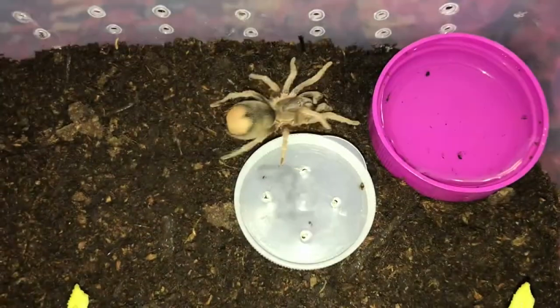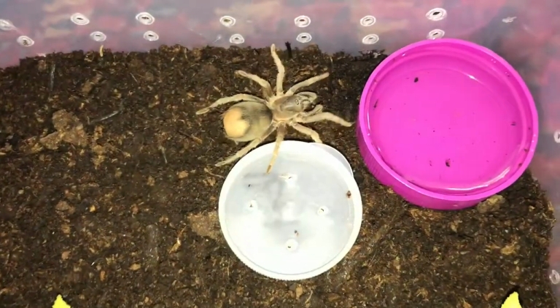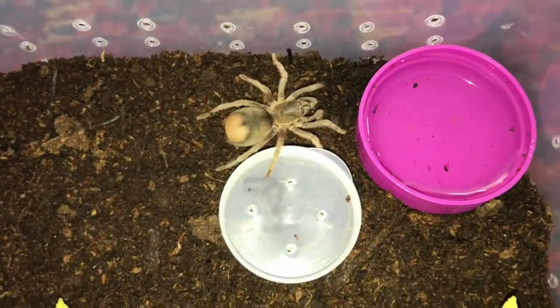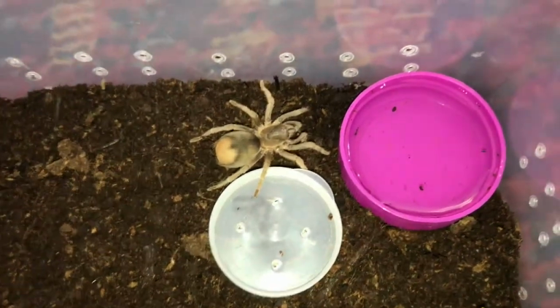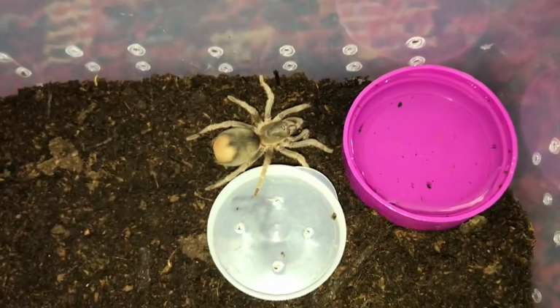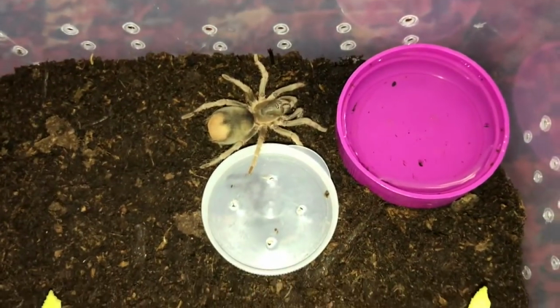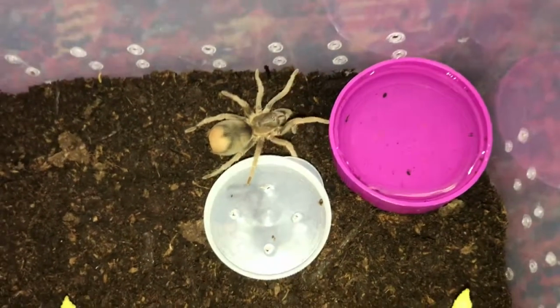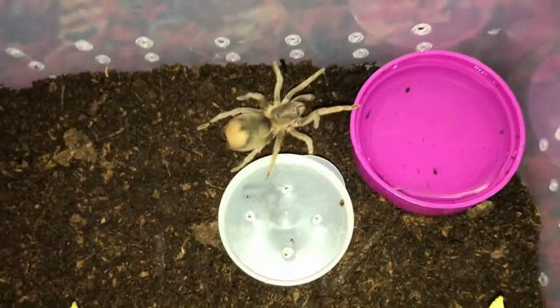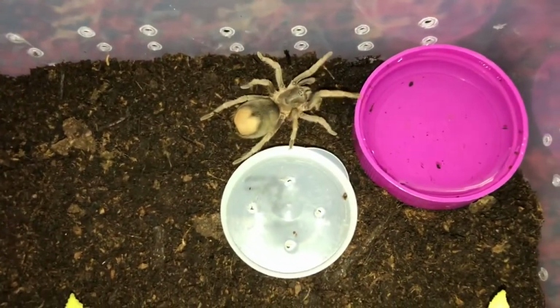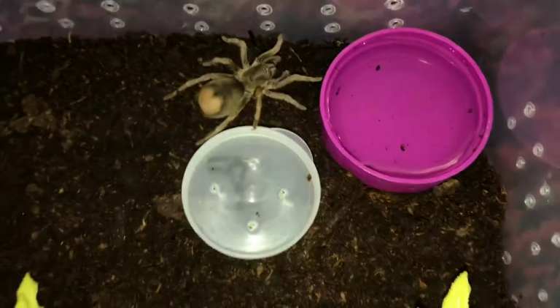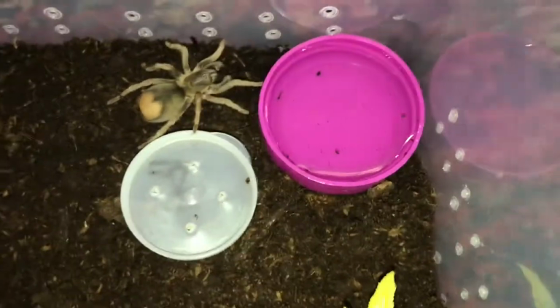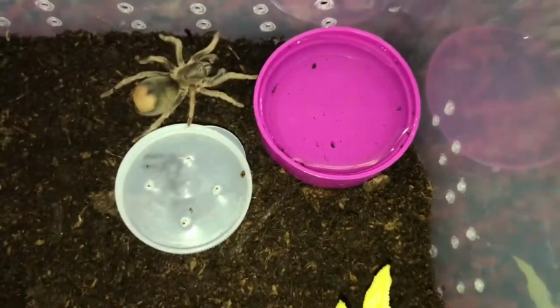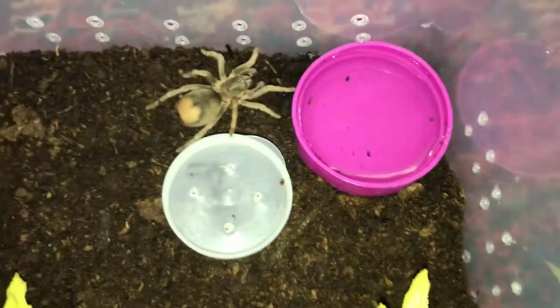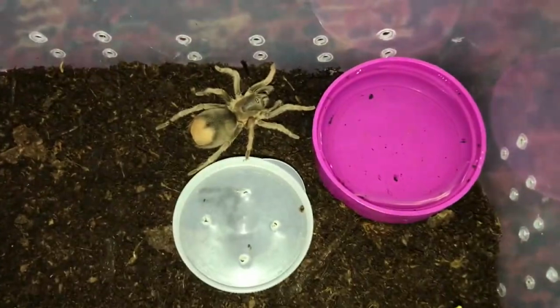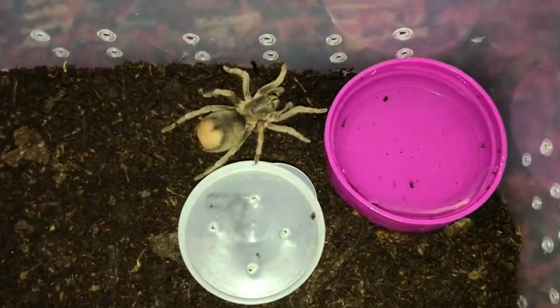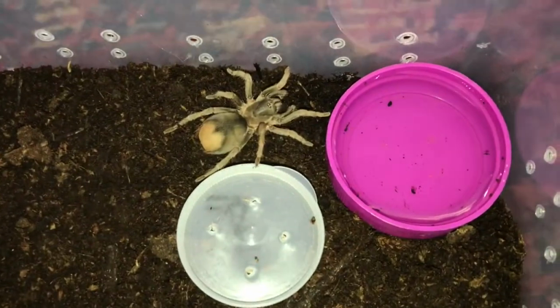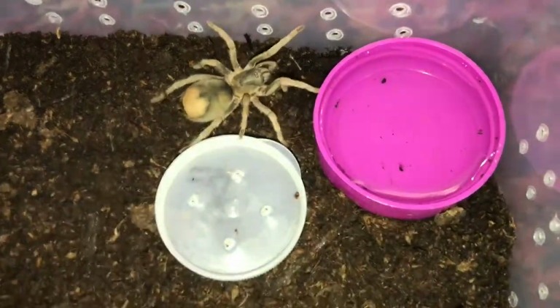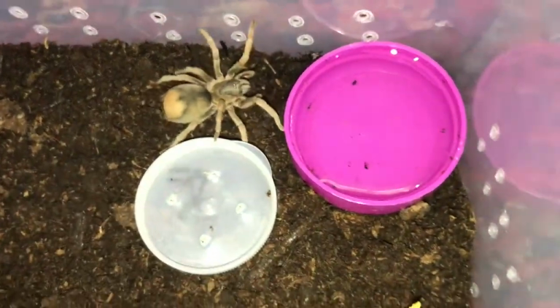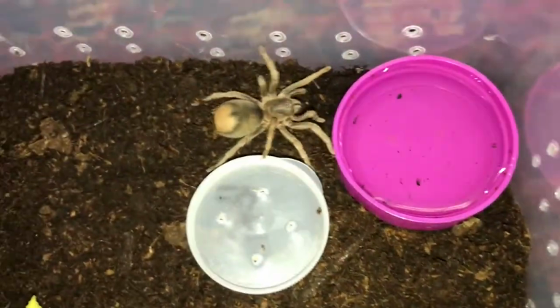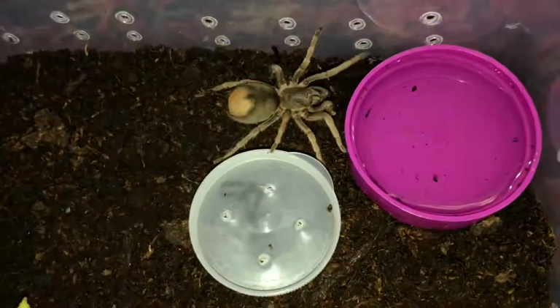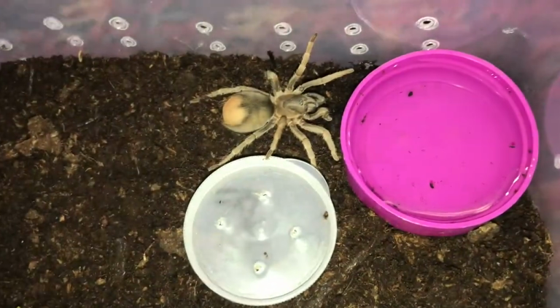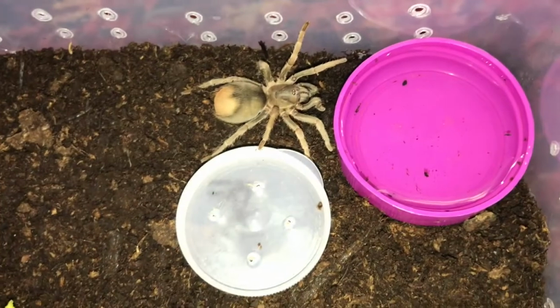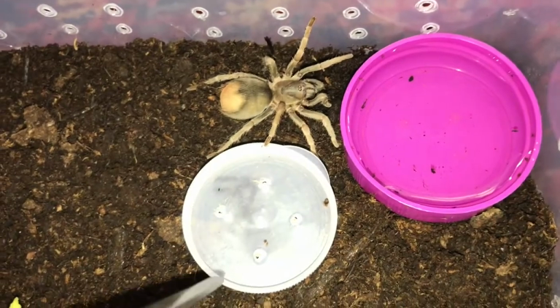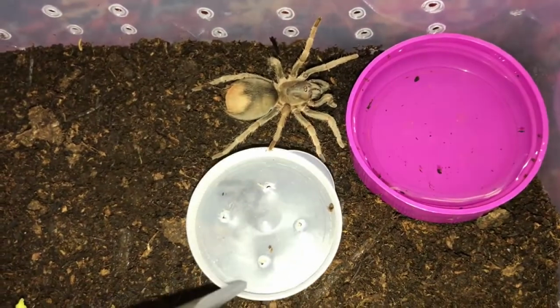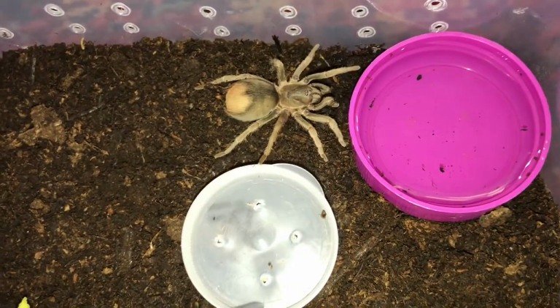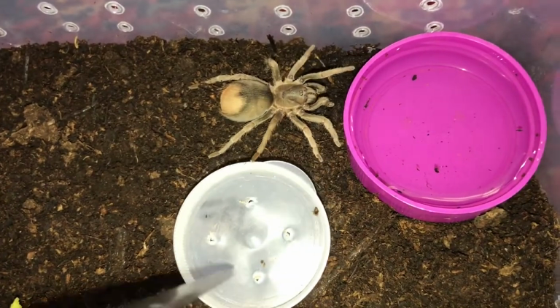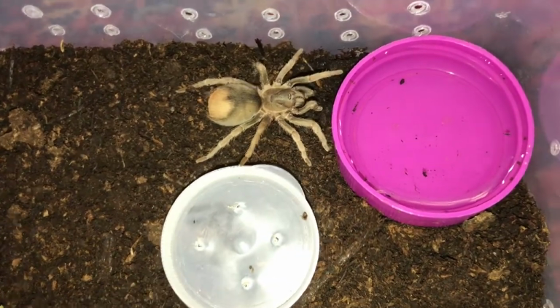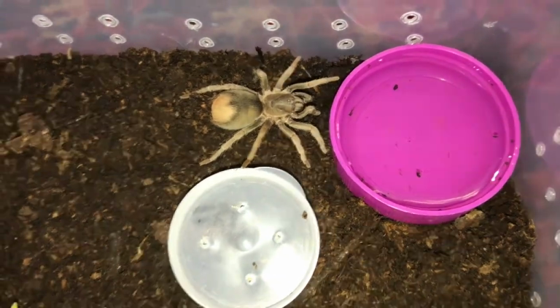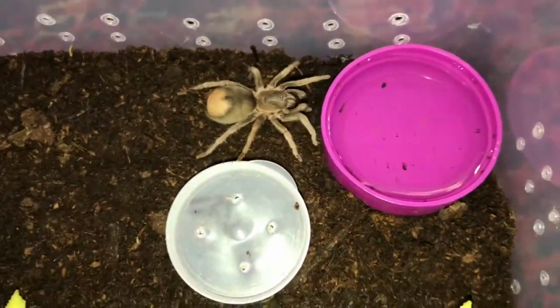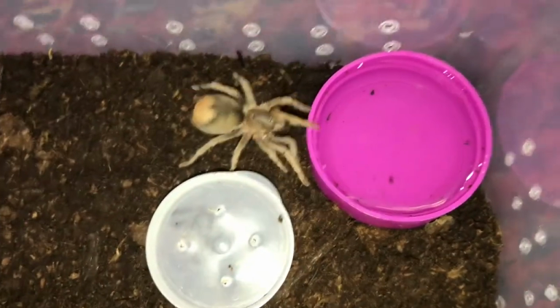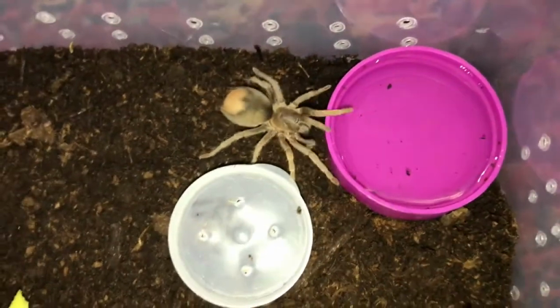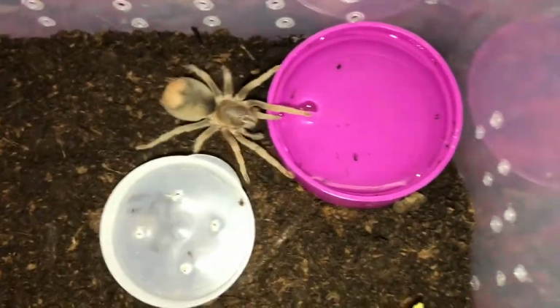Now this gorgeous little lass has just trapped that there - once she moves off it I'll show you - it's a sling pot lid. Just a she on it, yeah she's still on it. Just a standard sling pot lid.